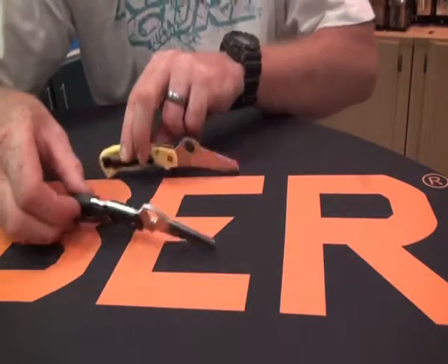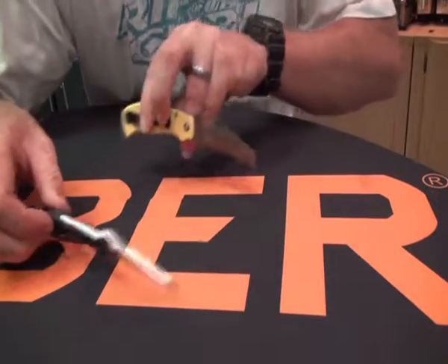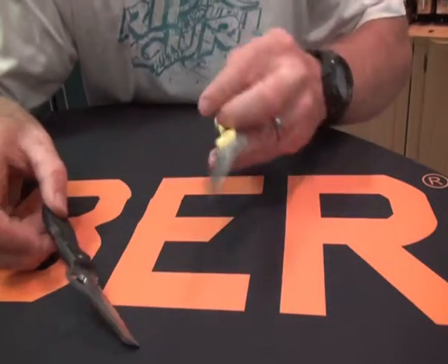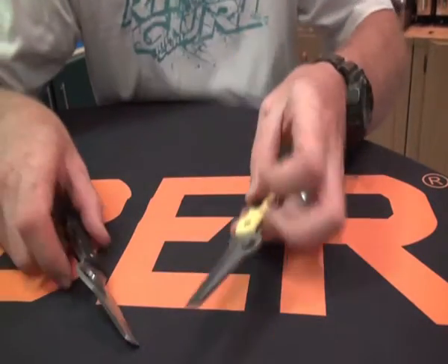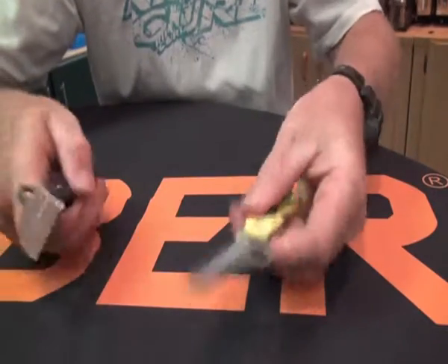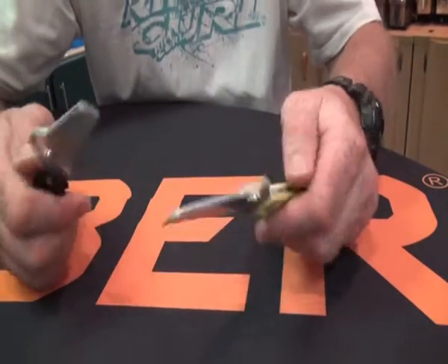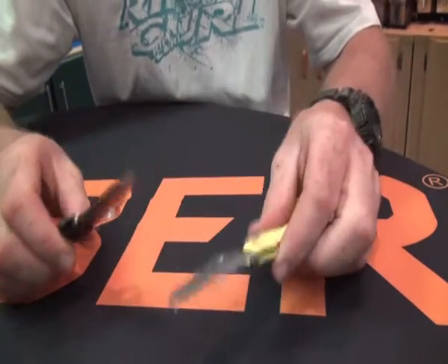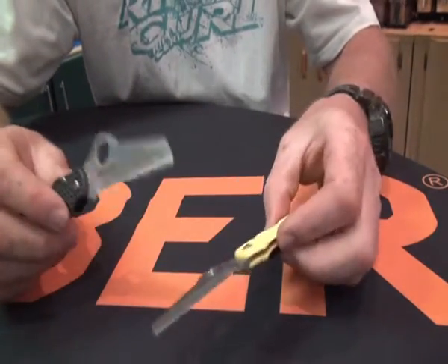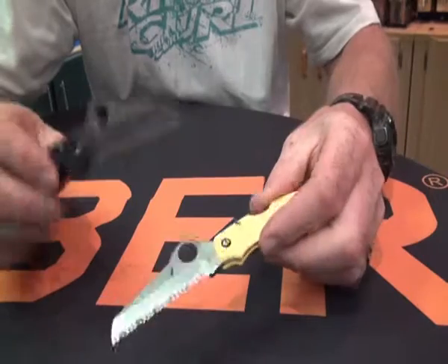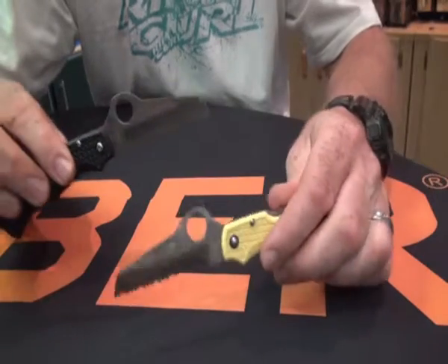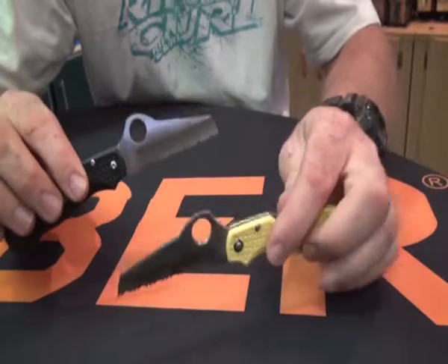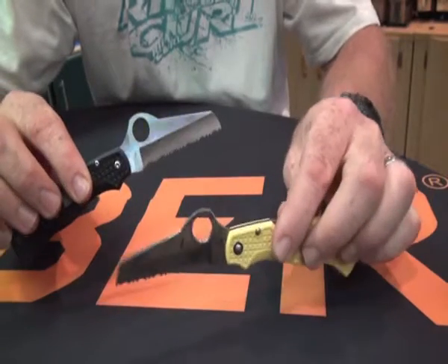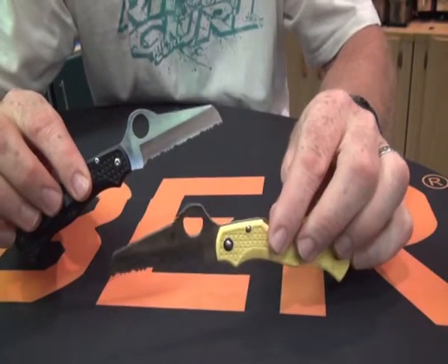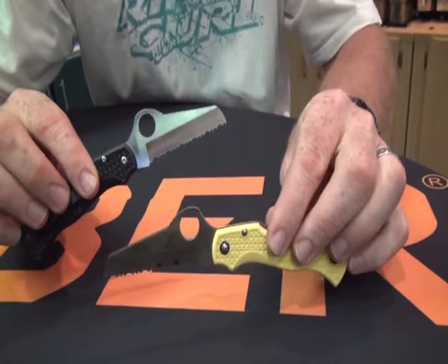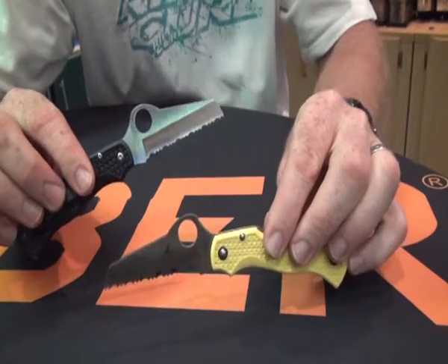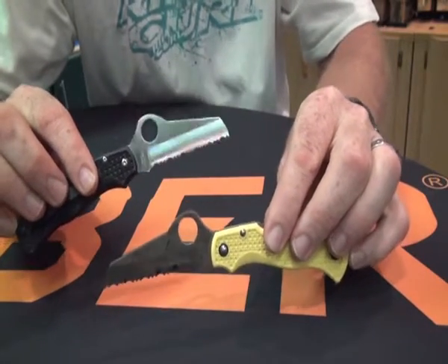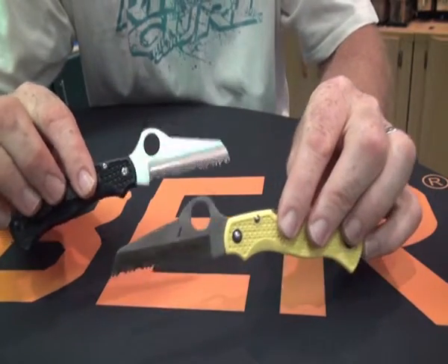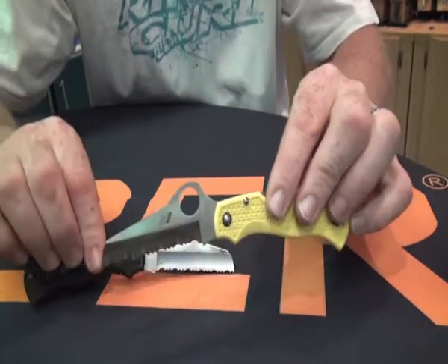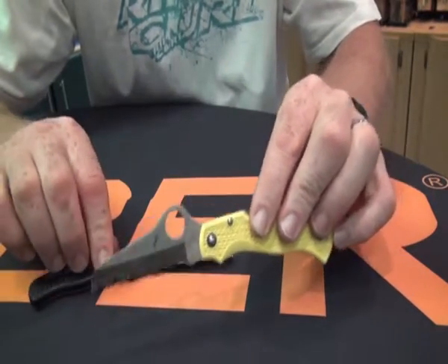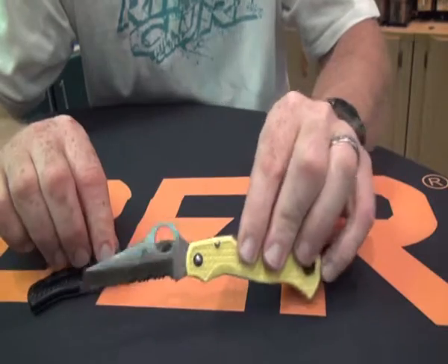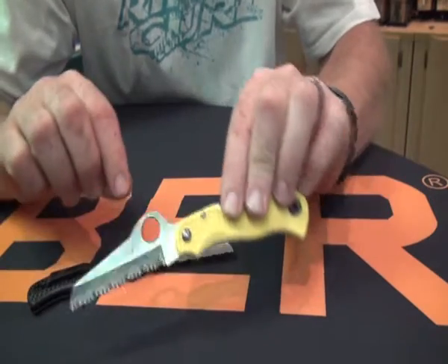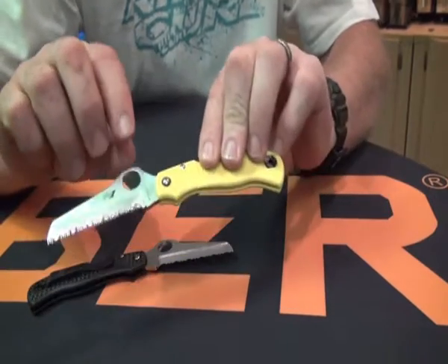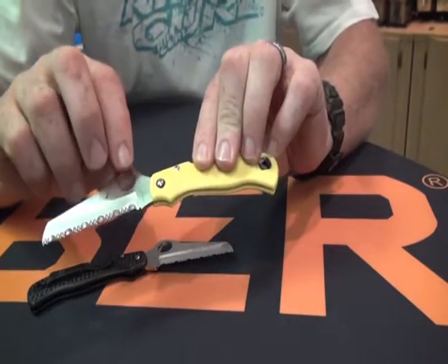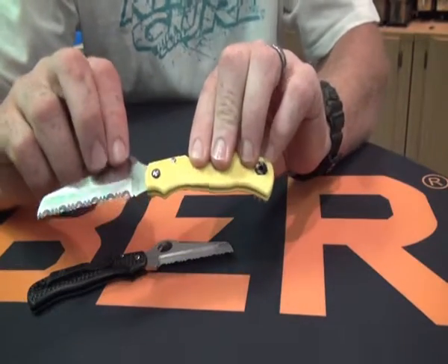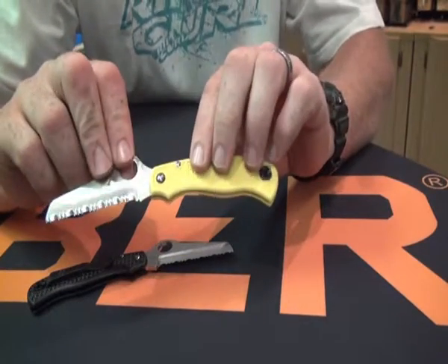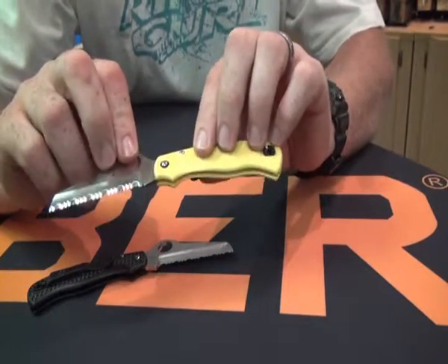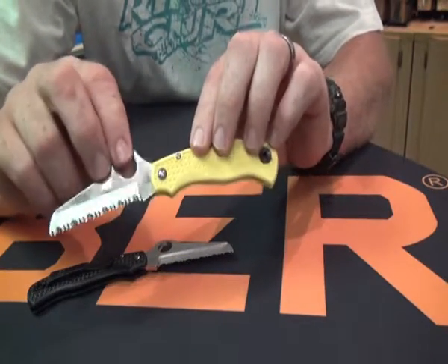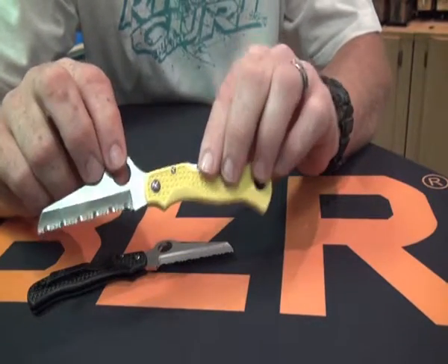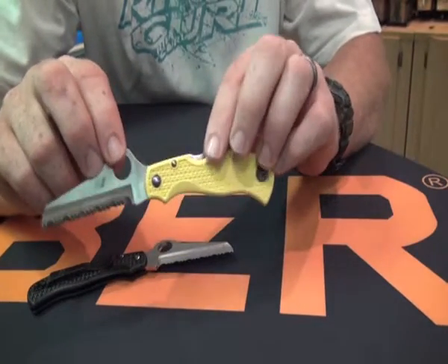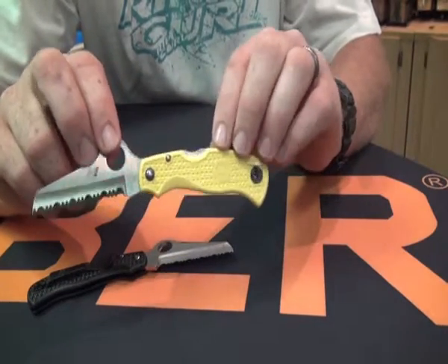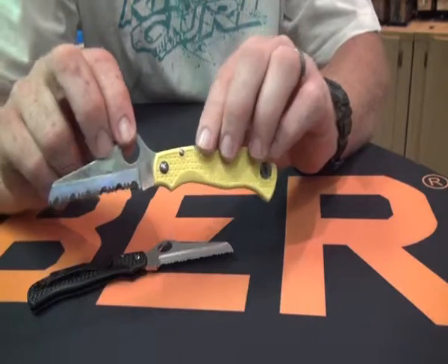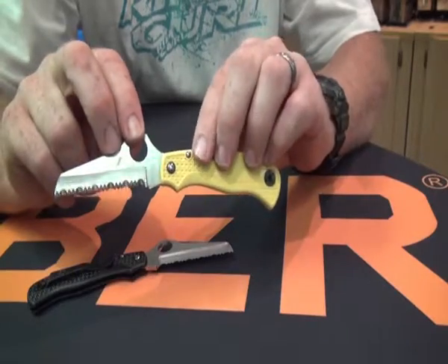Welcome back to Blades, Beams and Bioners.co.za. Here we have another one of Spyderco's many knives. This is the Saver Salt. The Saver Salt is the smaller version of the Atlantic Salt, designed primarily as a rescue knife.